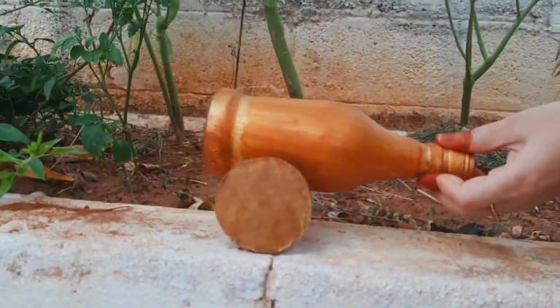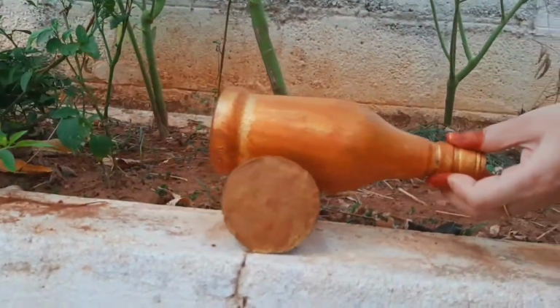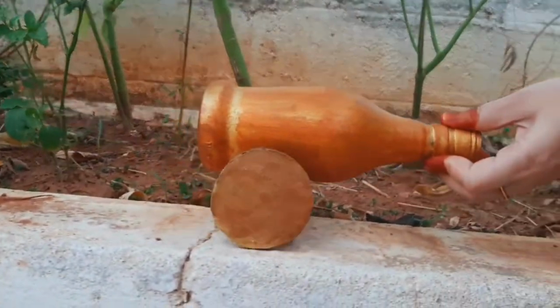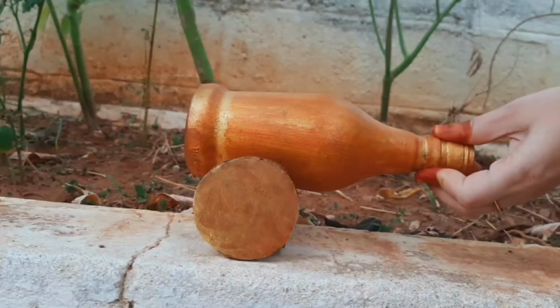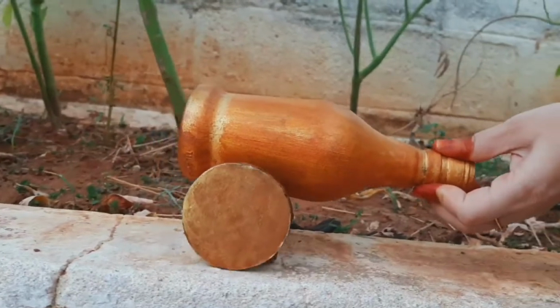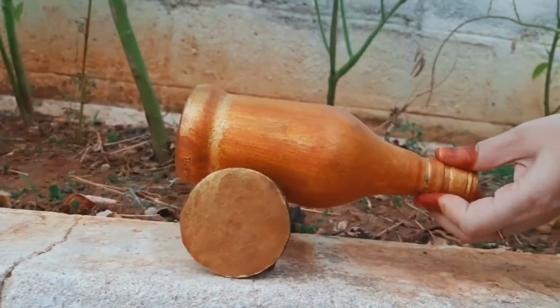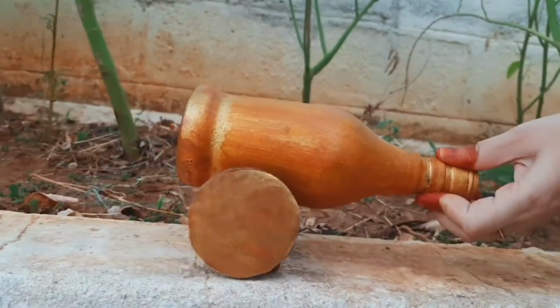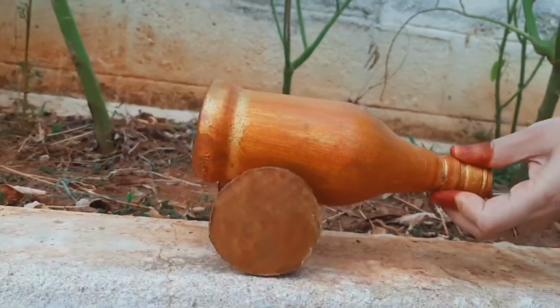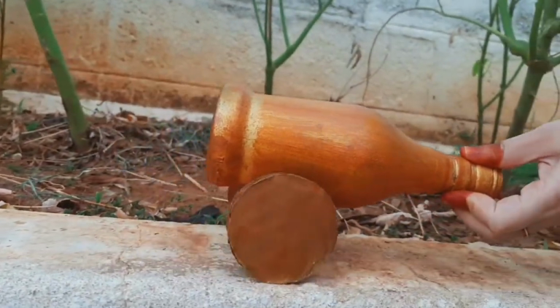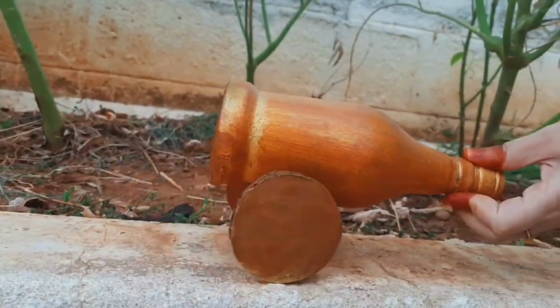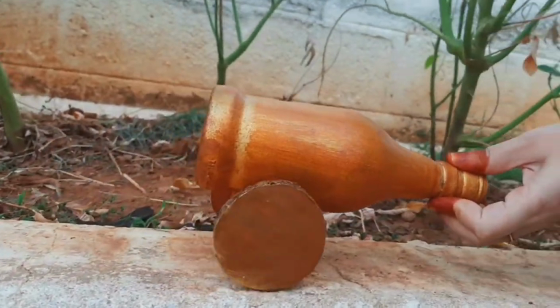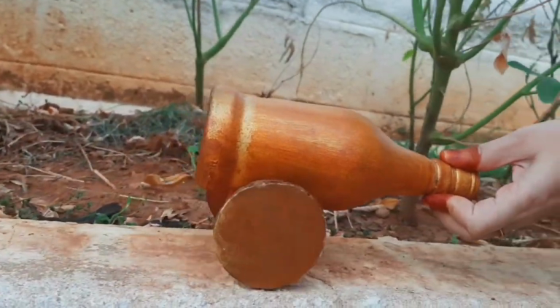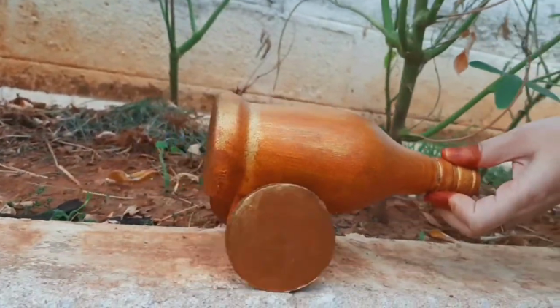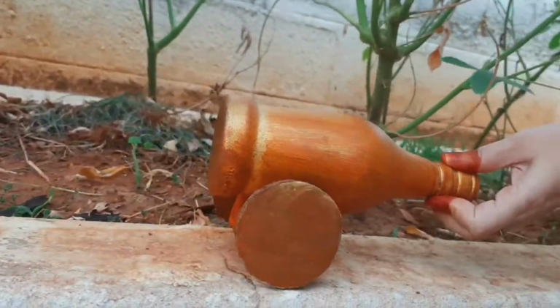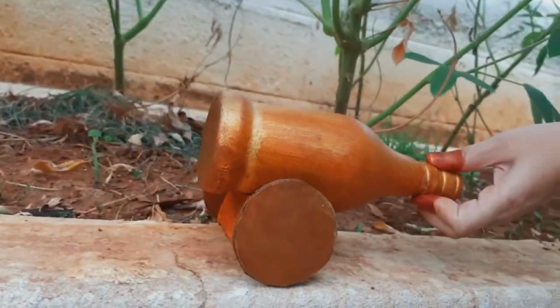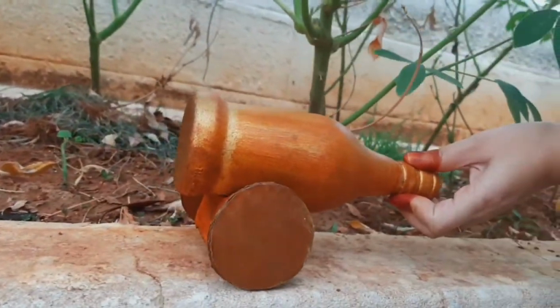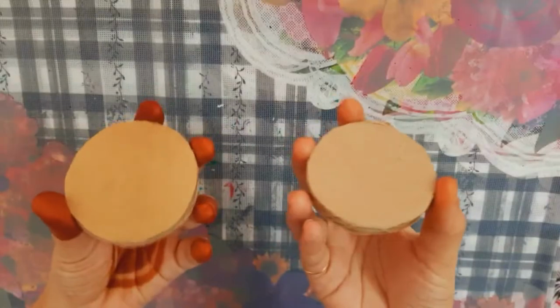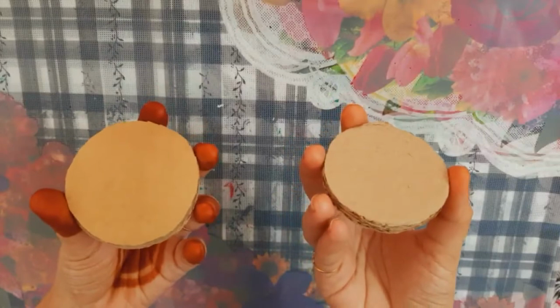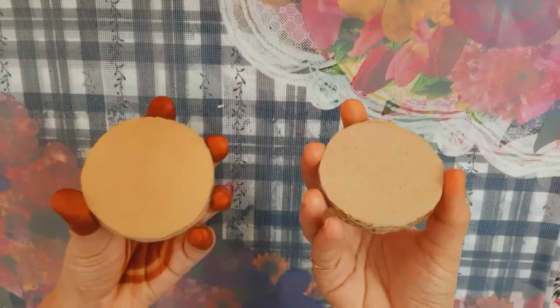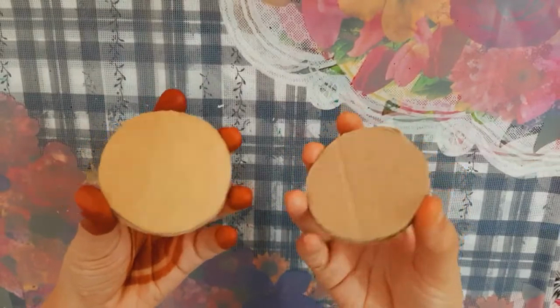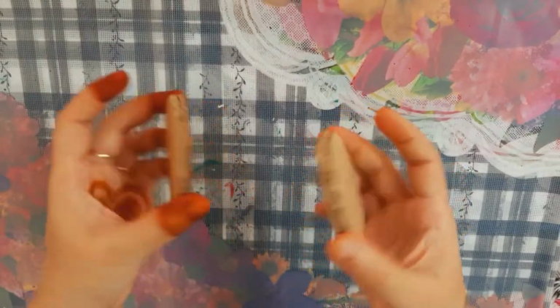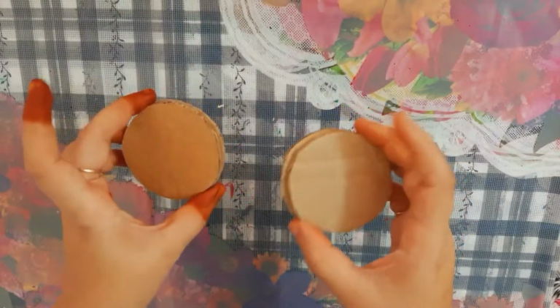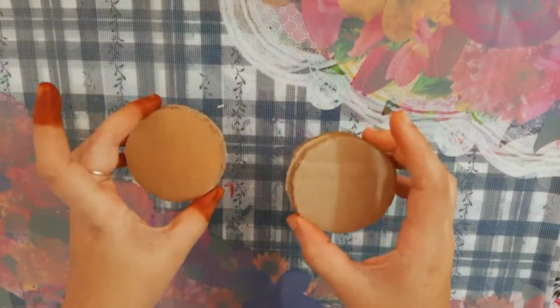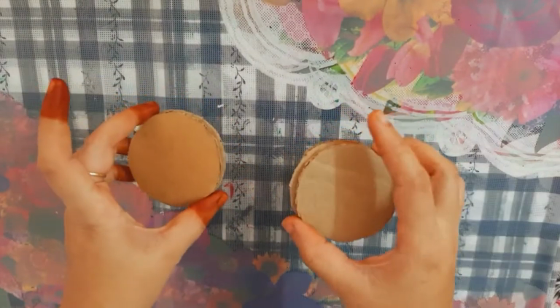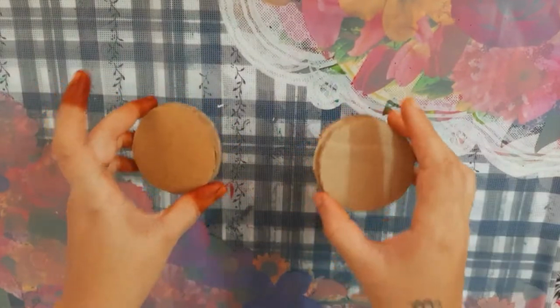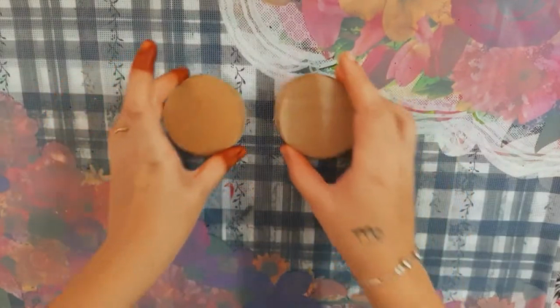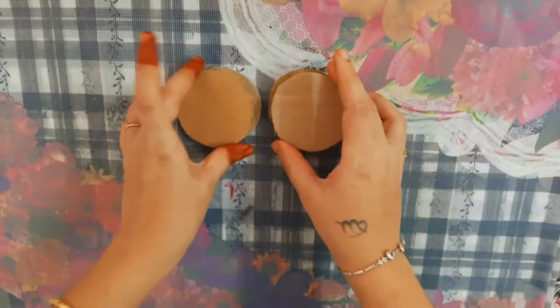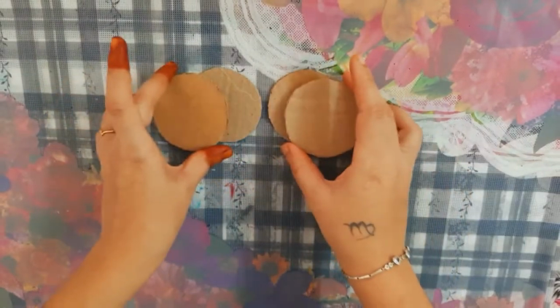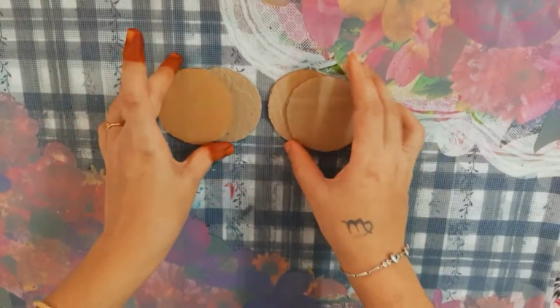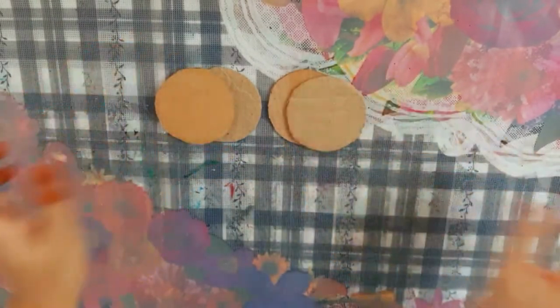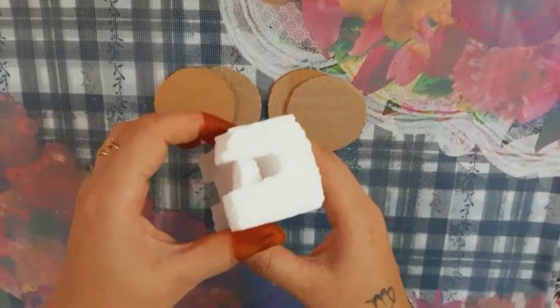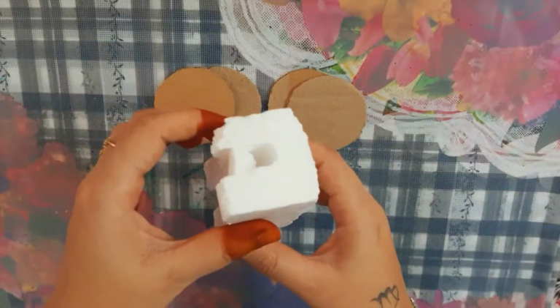Let's go to the video. I am going to show you 4 circular cardboard pieces. Then, put a hole in the thermo.